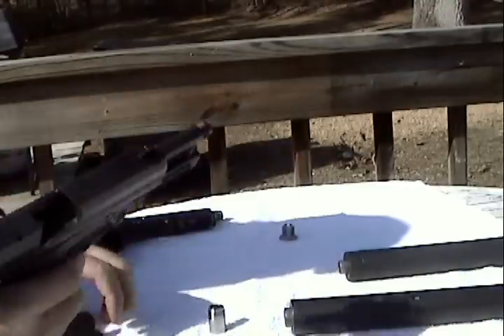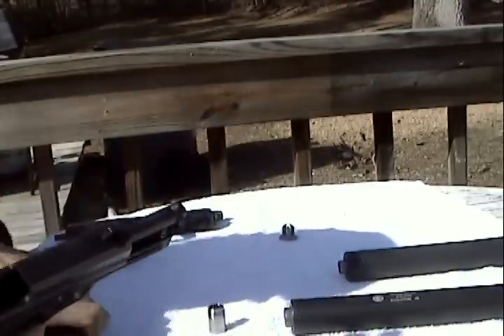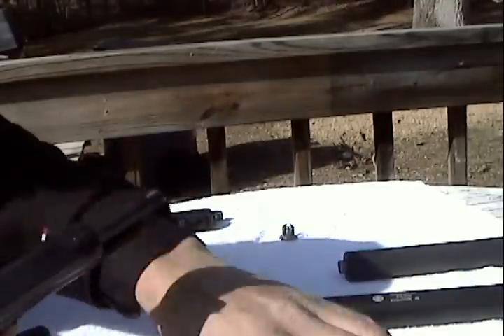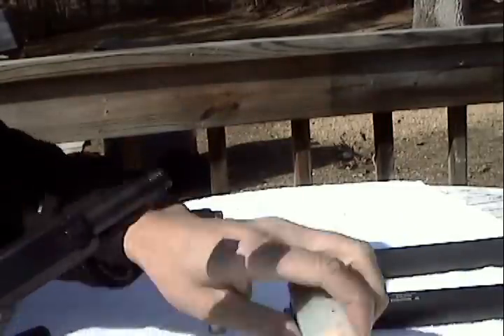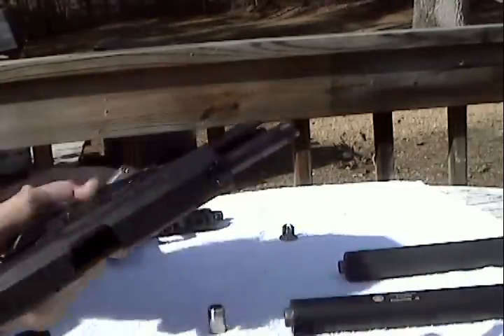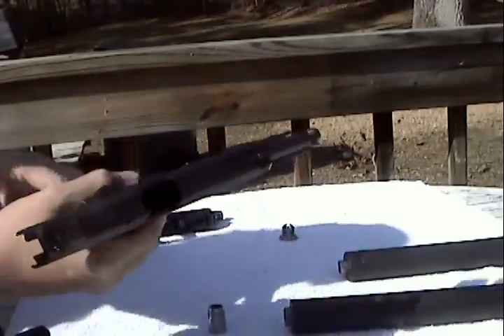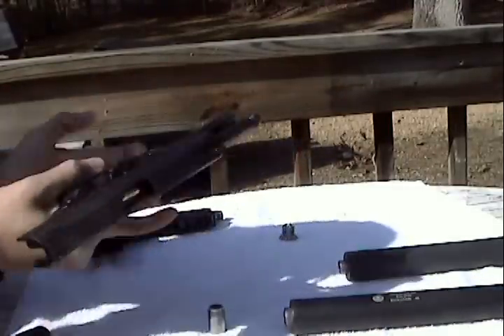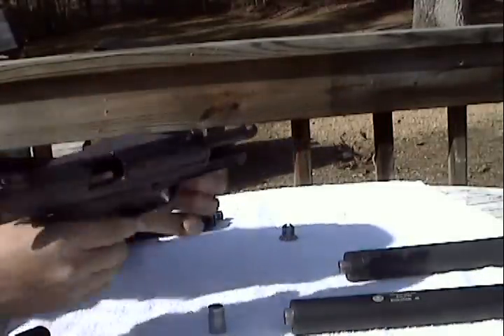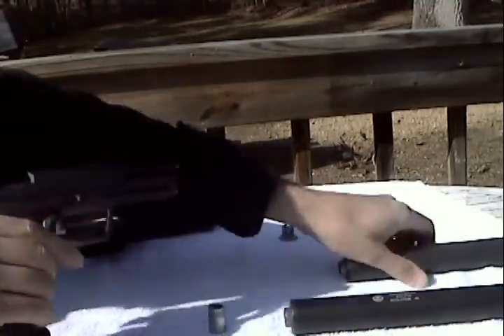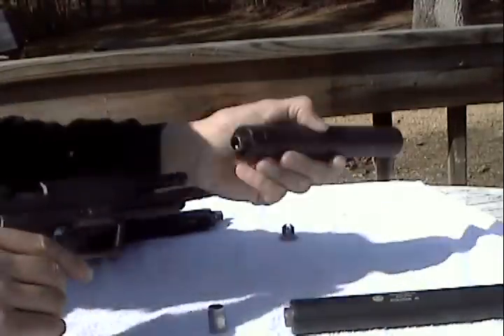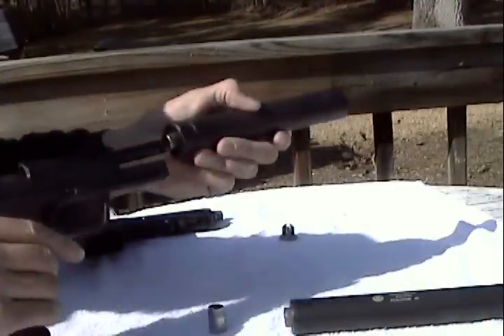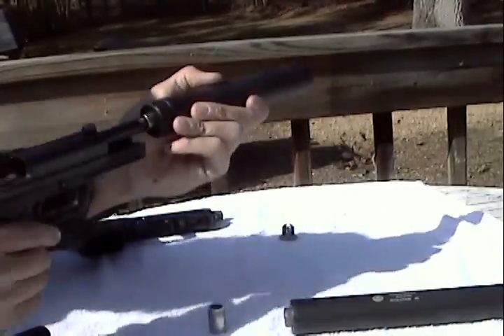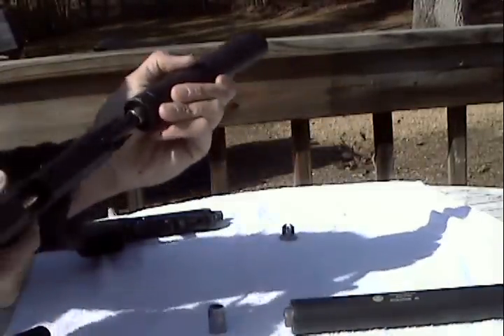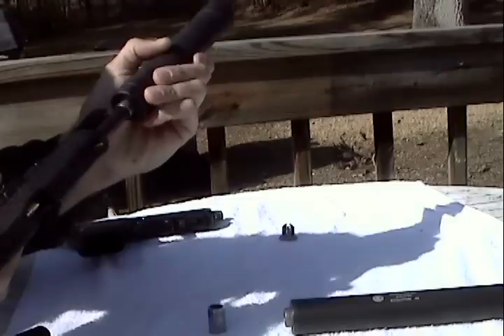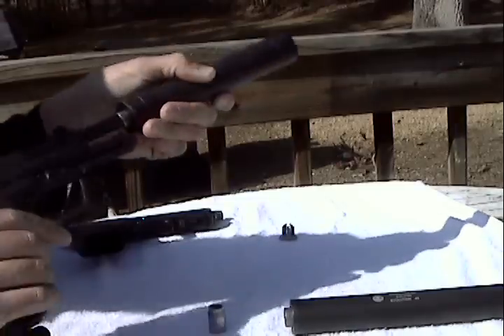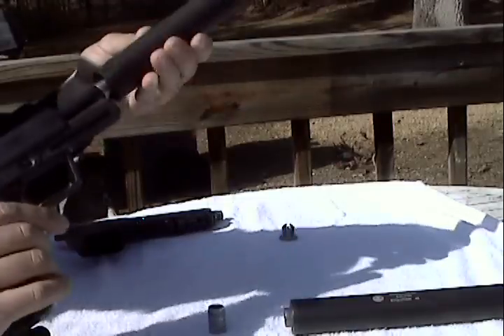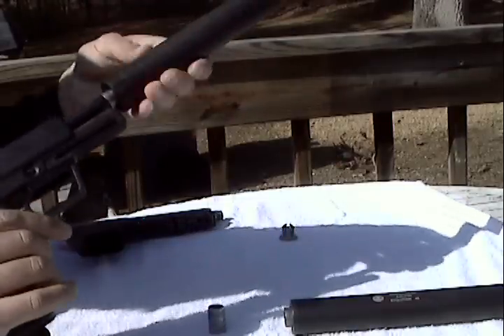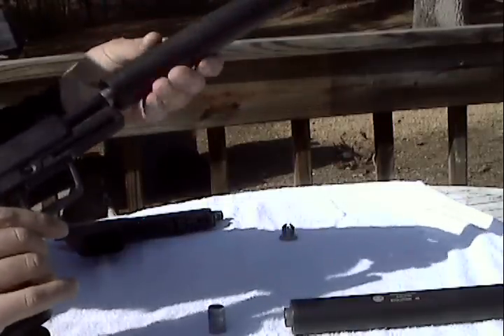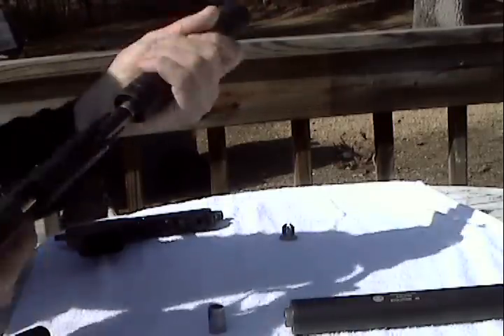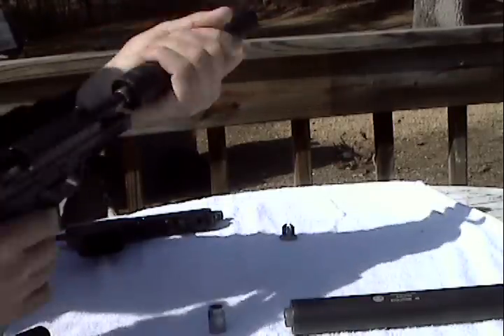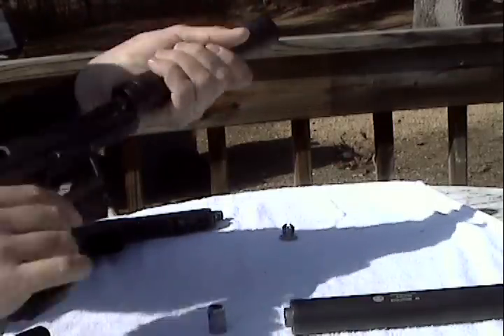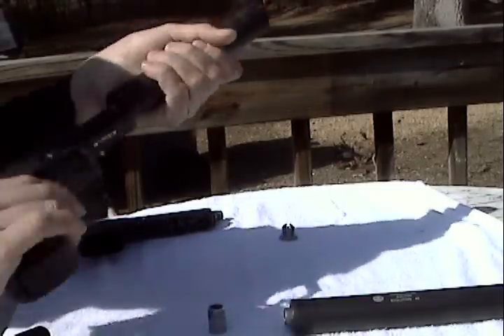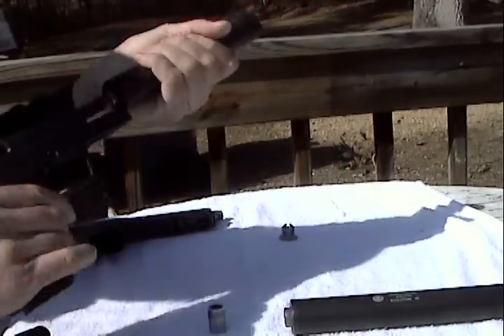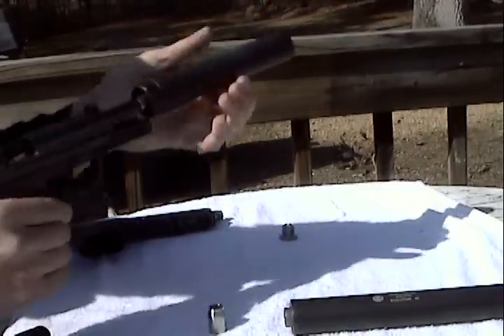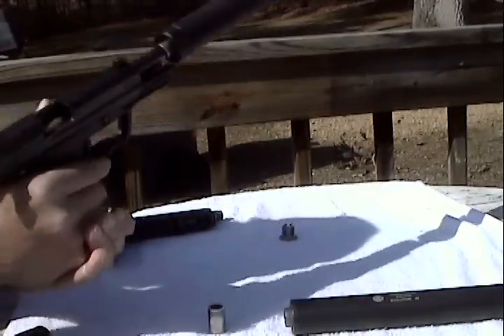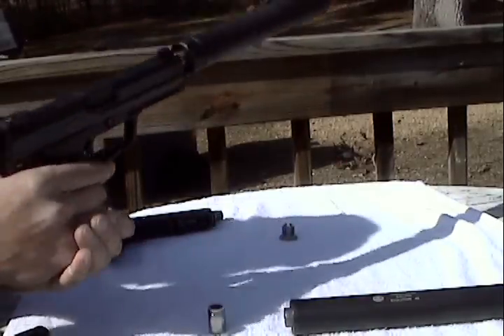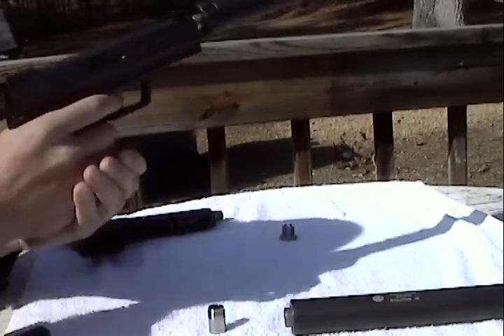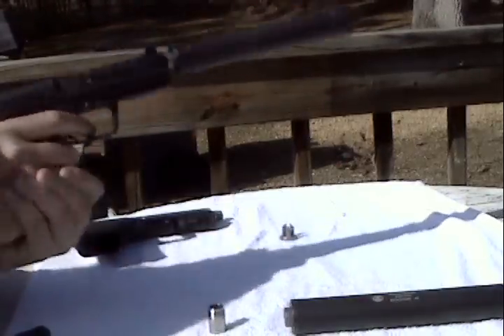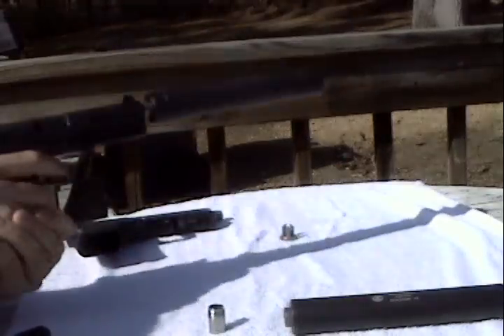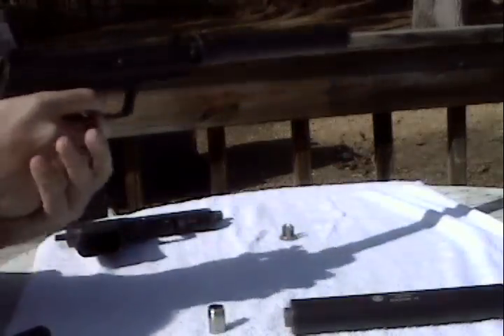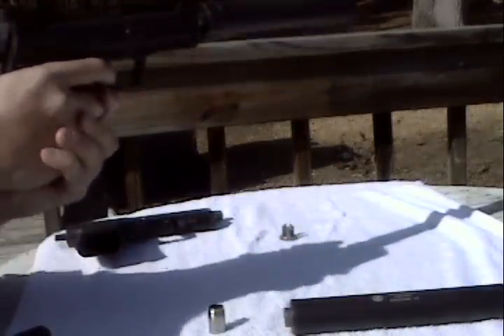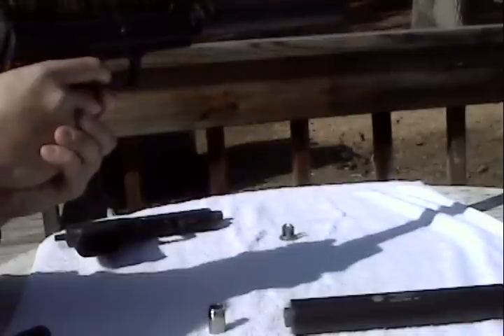Here's the 9mm on the Tyrant. This is dry now — there's no water in here.